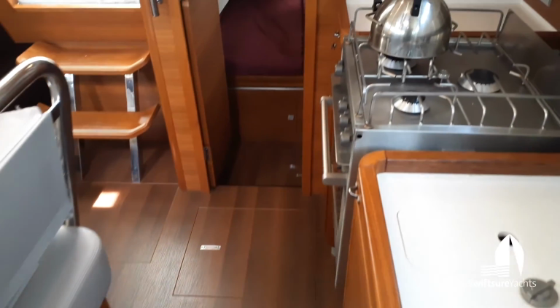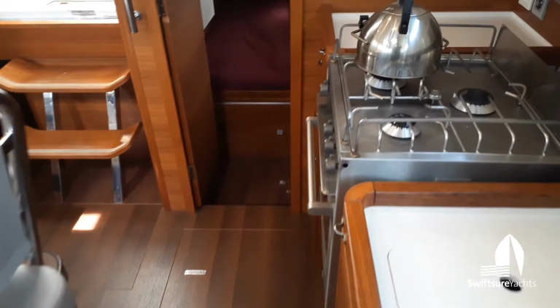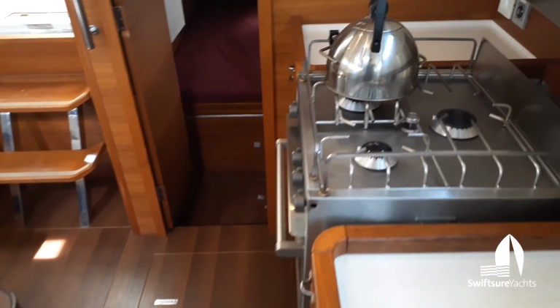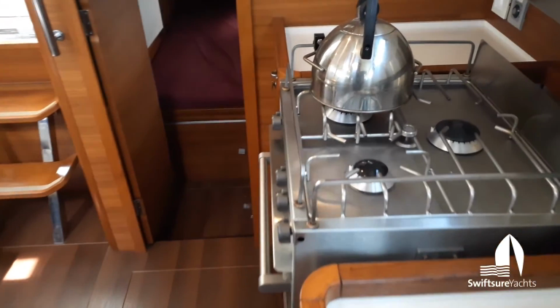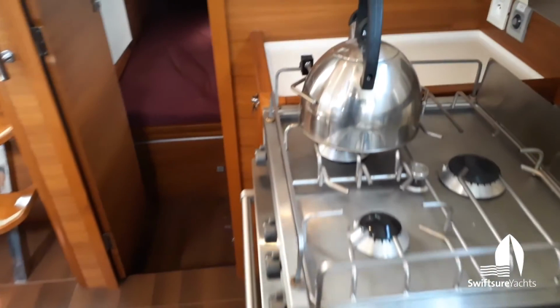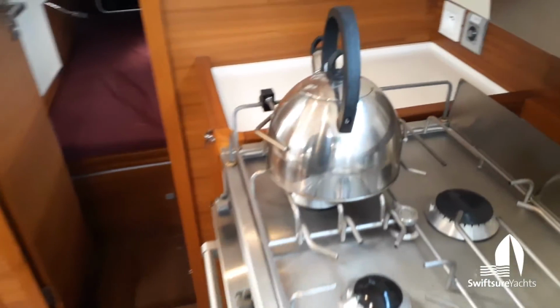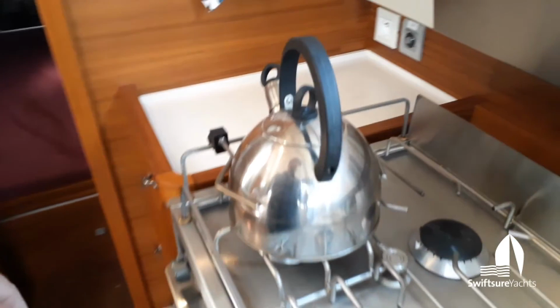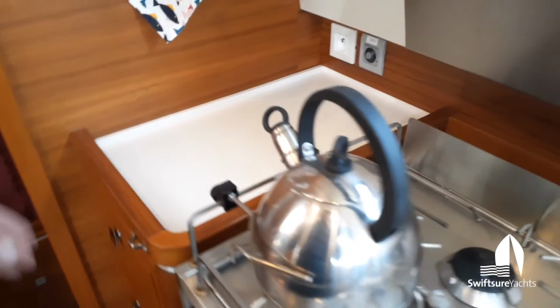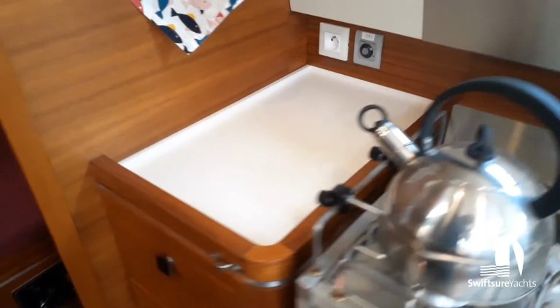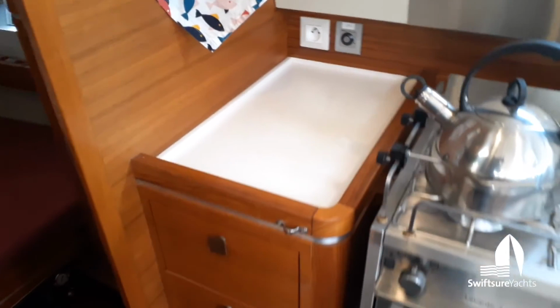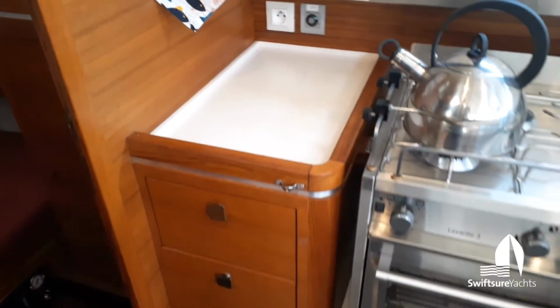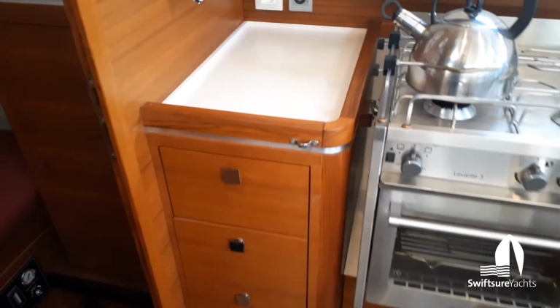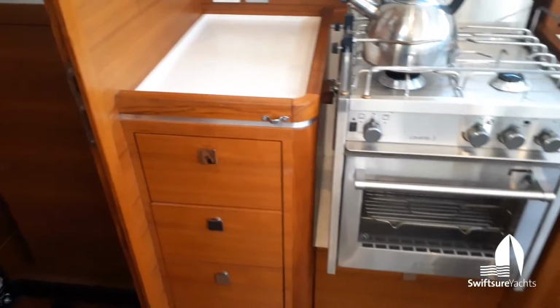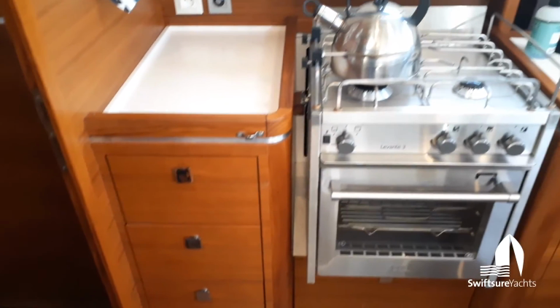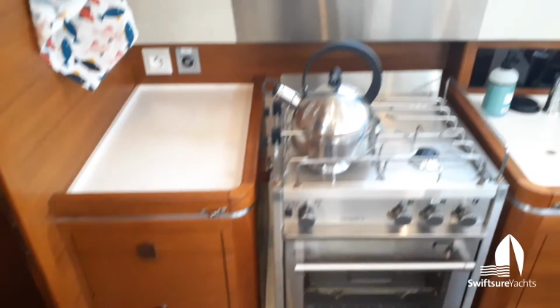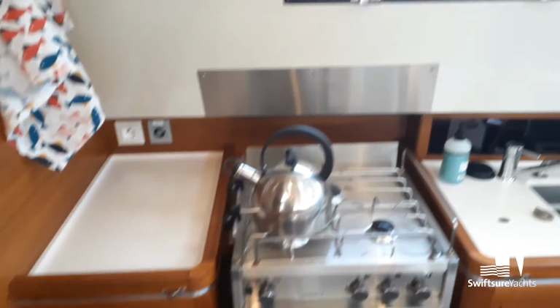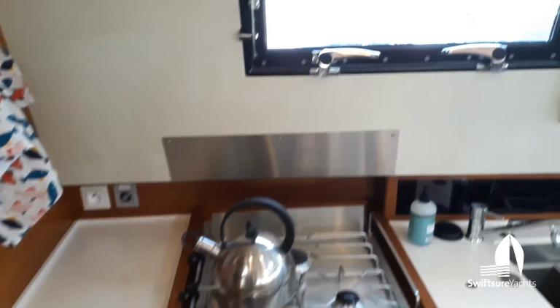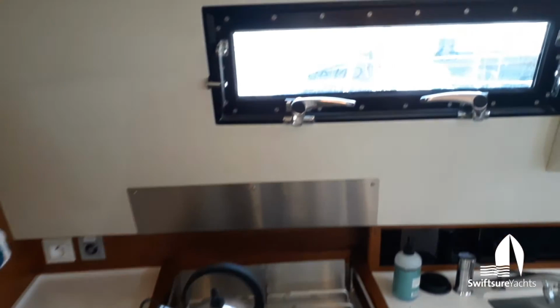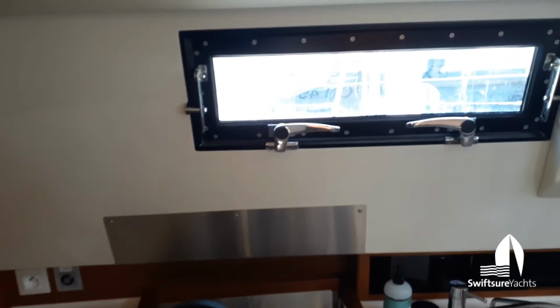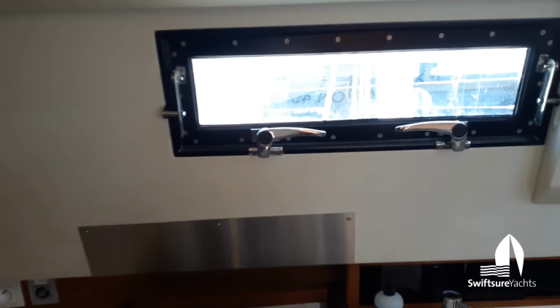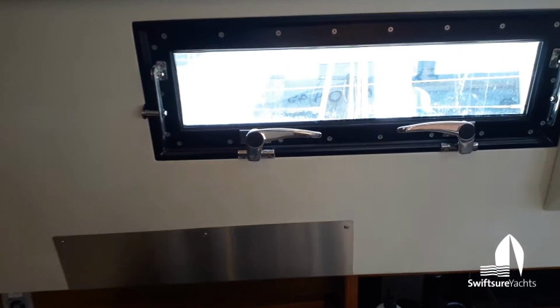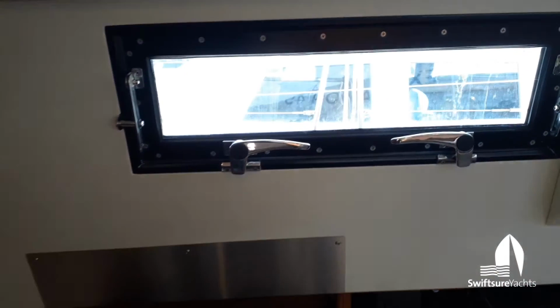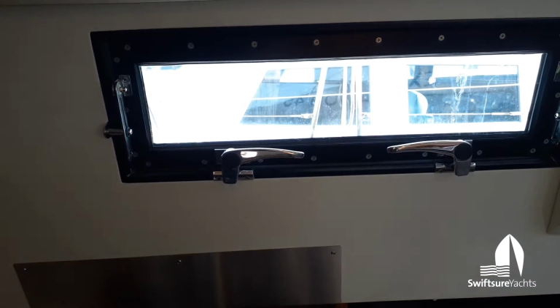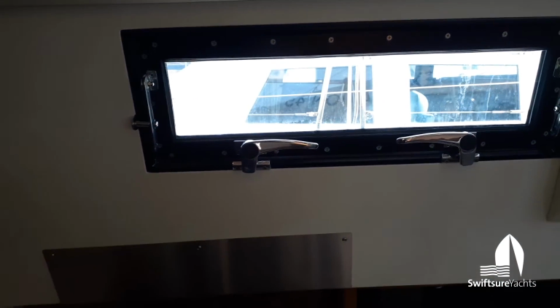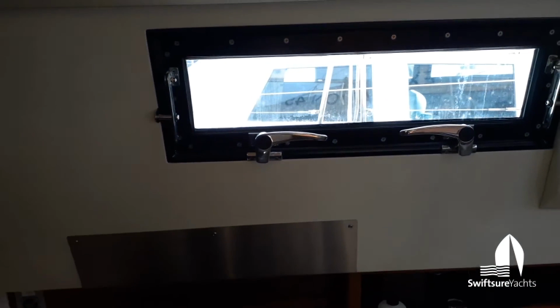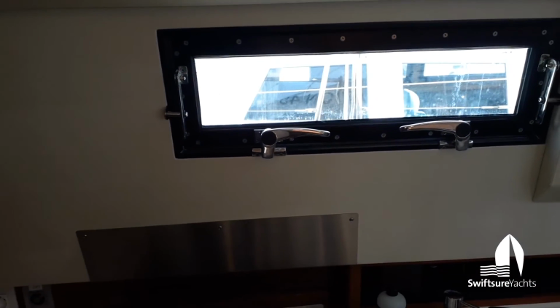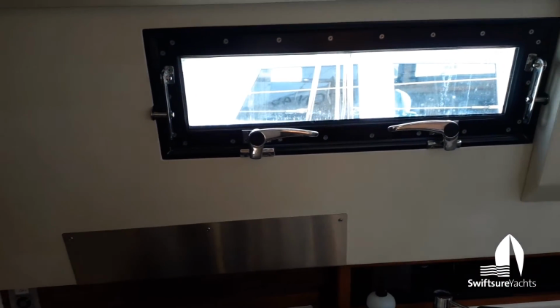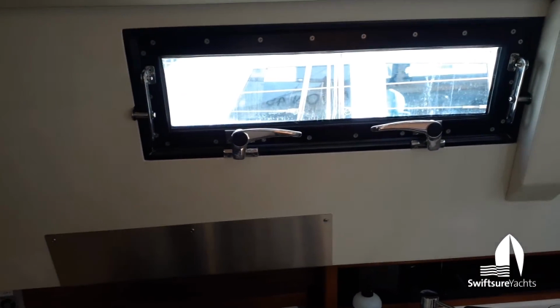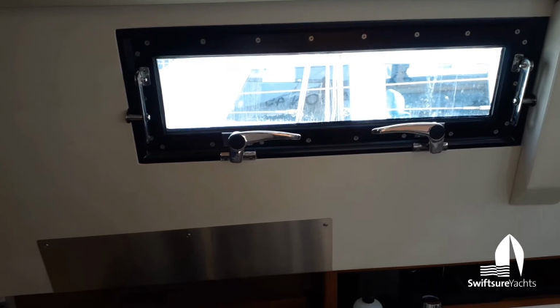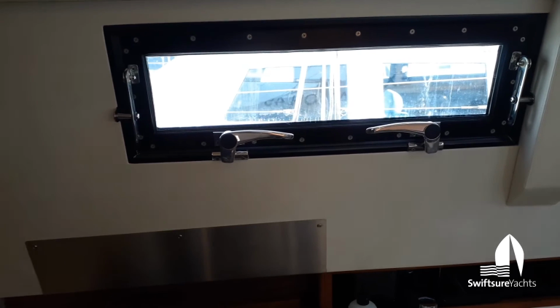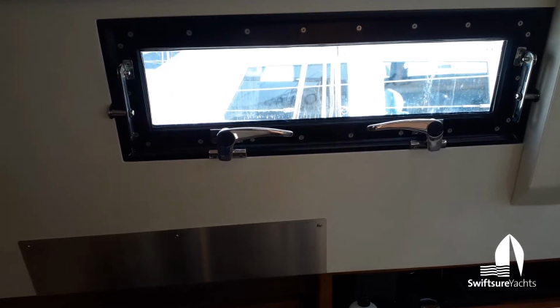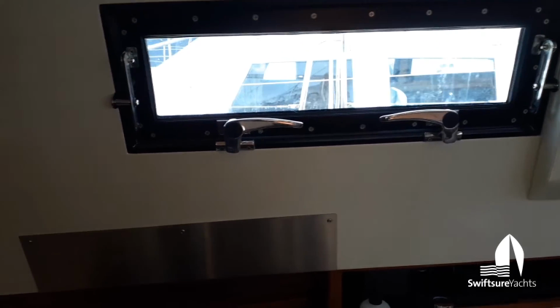Coming aft here we have a three burner stove, some more drawers below the aft end, and then a really nice big opening port that brings in a lot of air flow when we're cooking. It's a really nice feature.